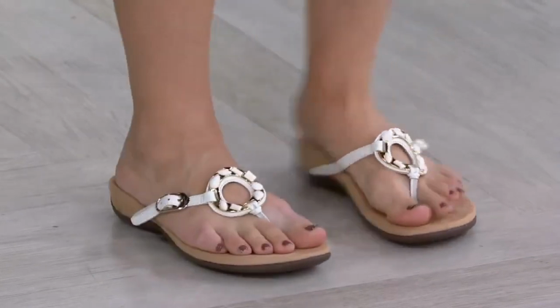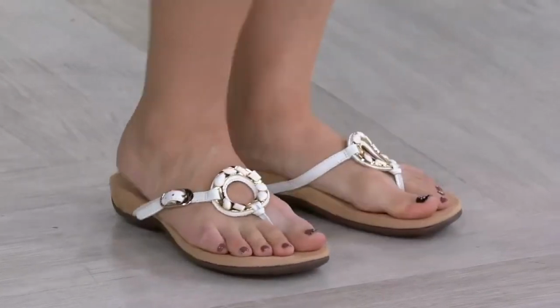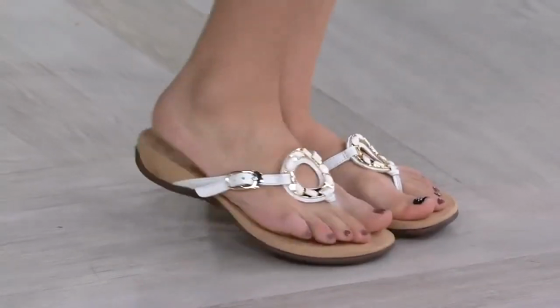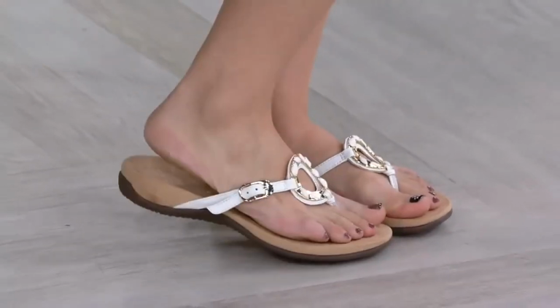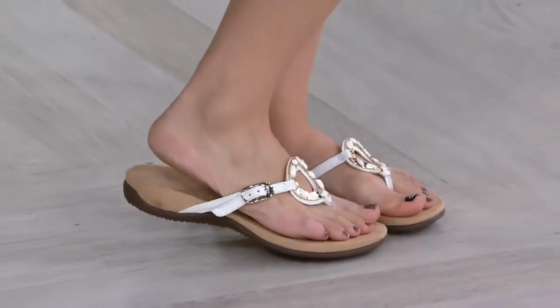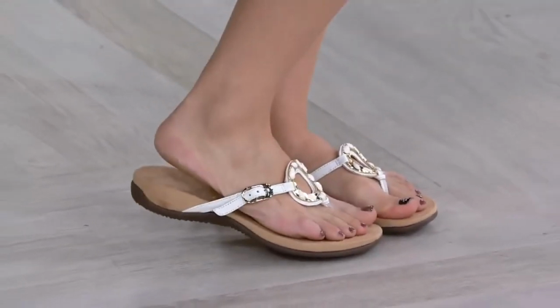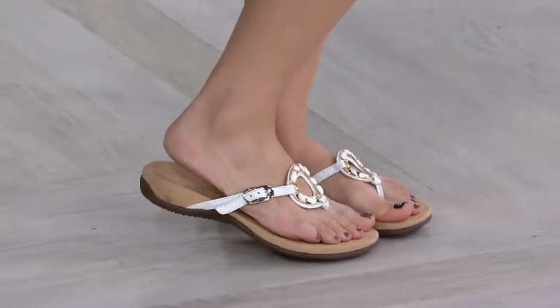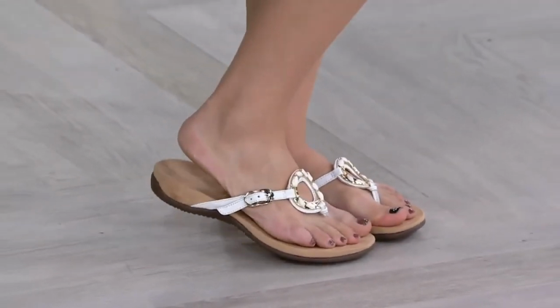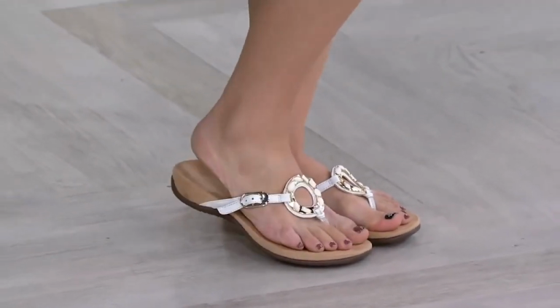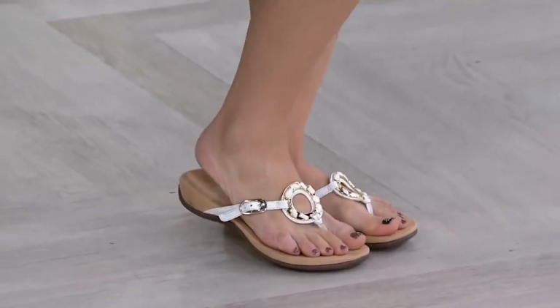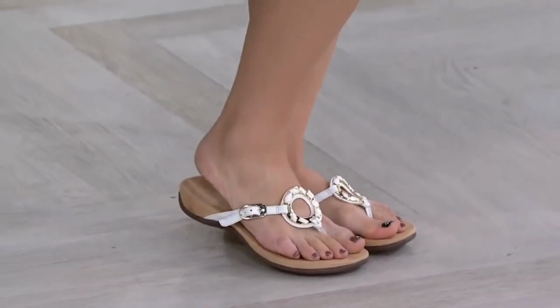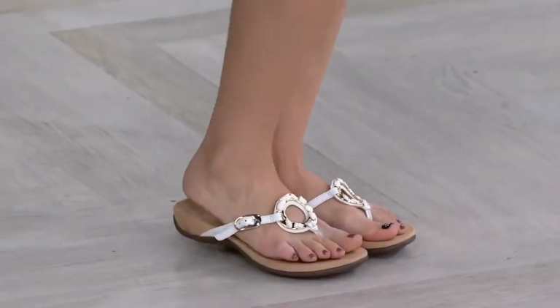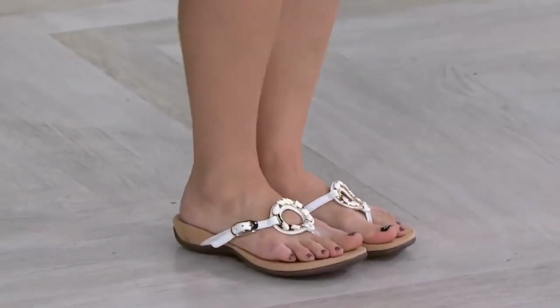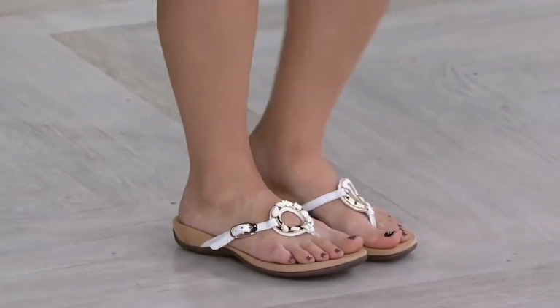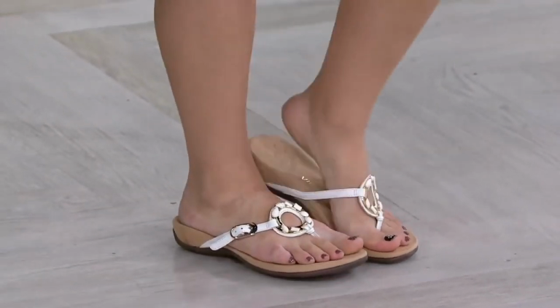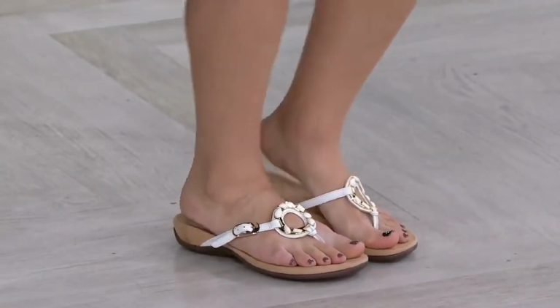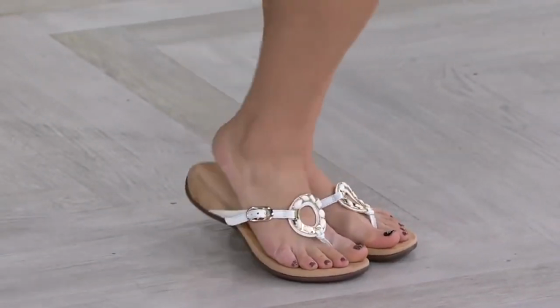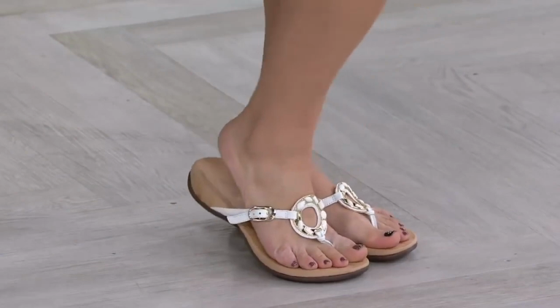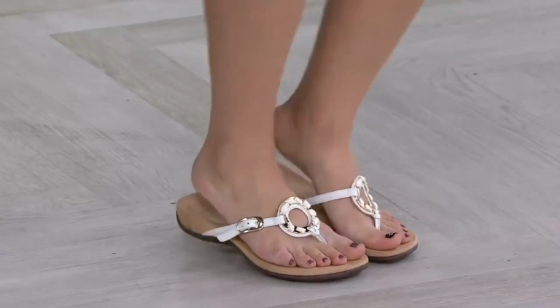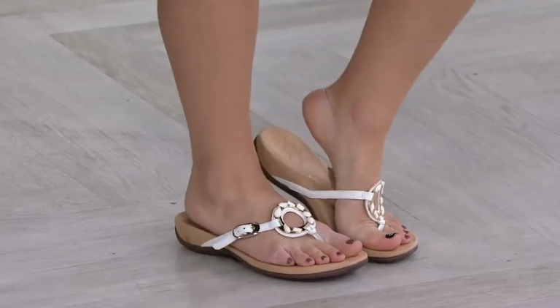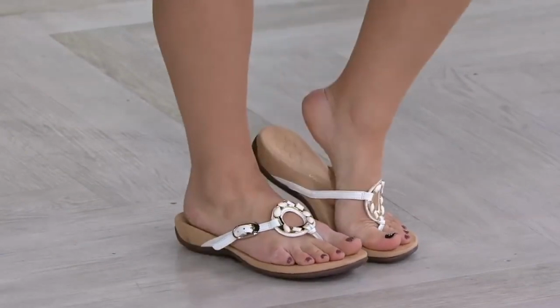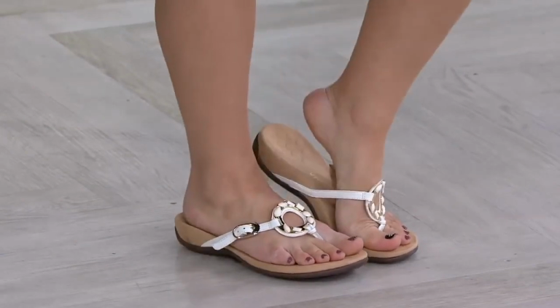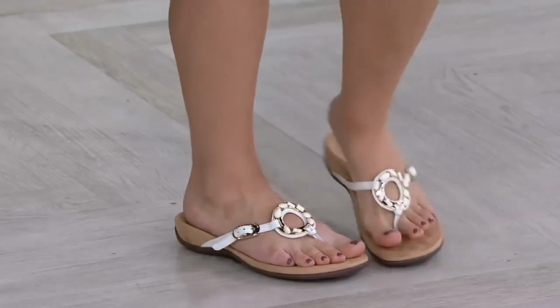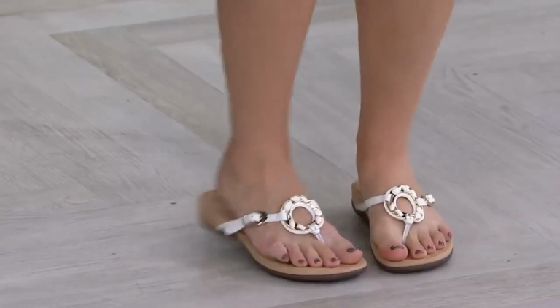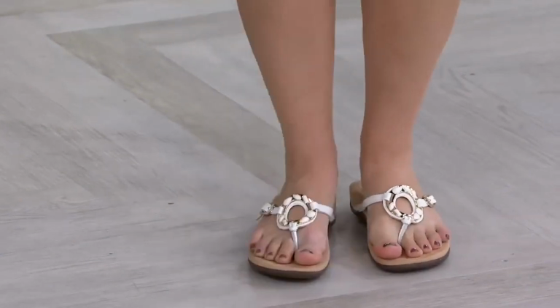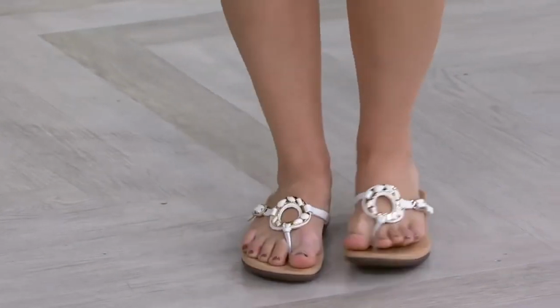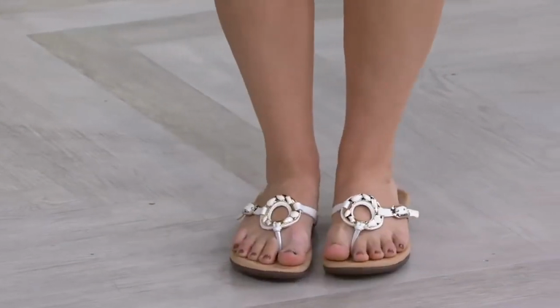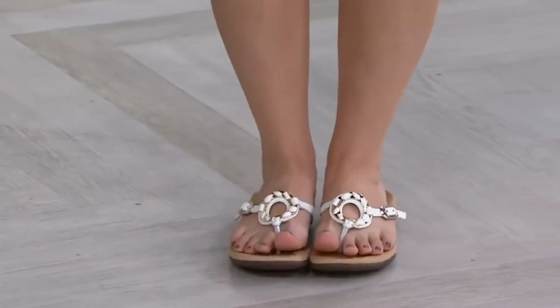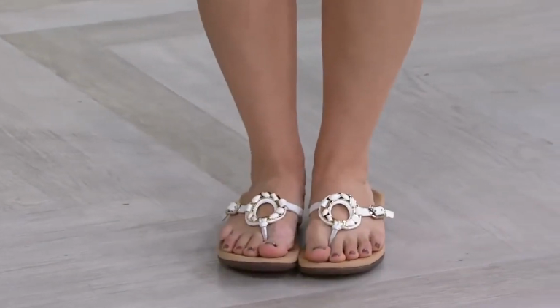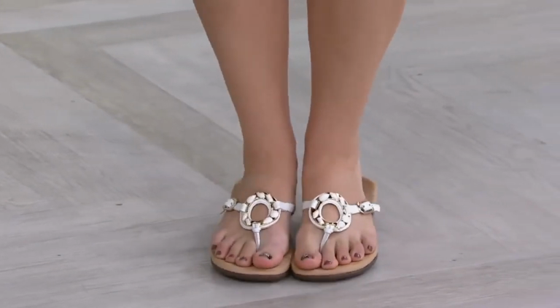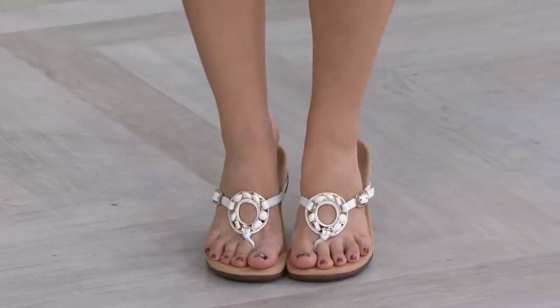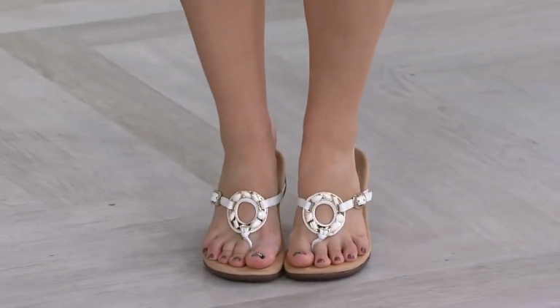There's also padding underneath it as well, so it's not sitting directly against the skin — you have that suede padding just between the top of your foot and that ring detail.